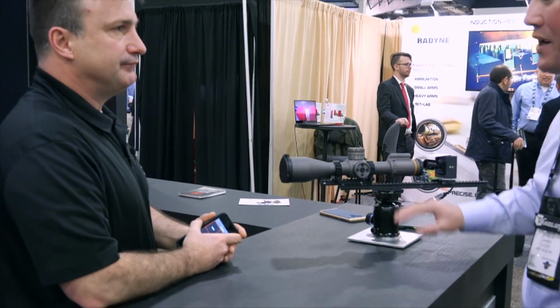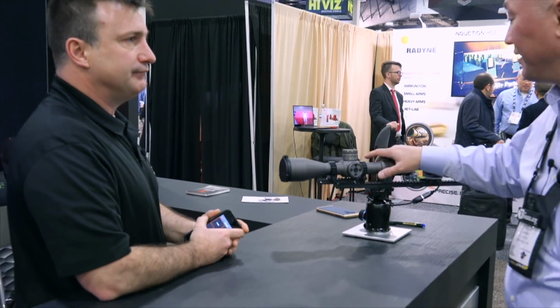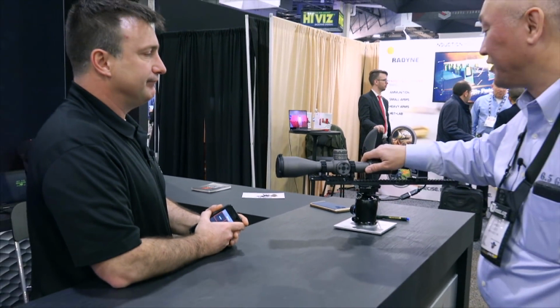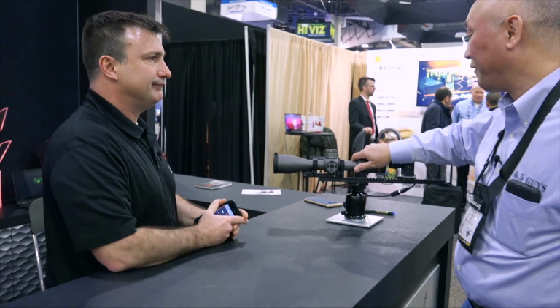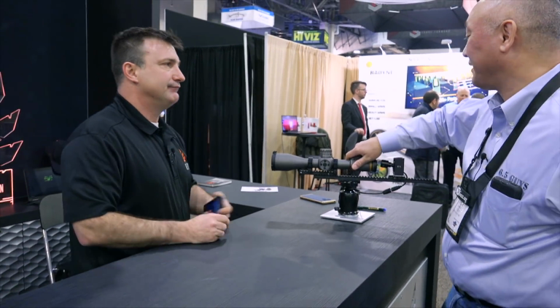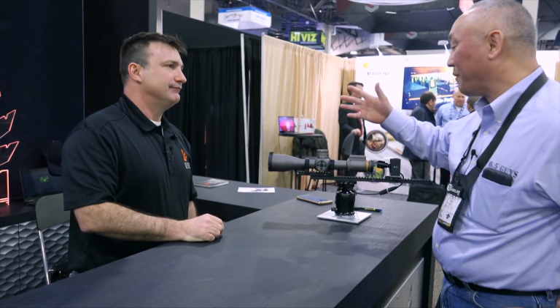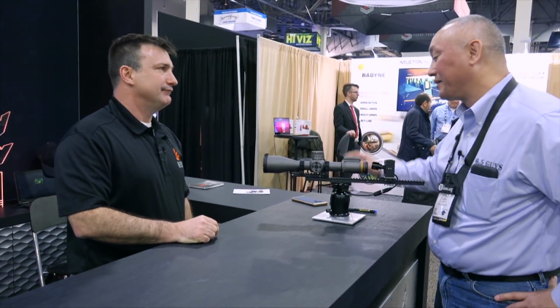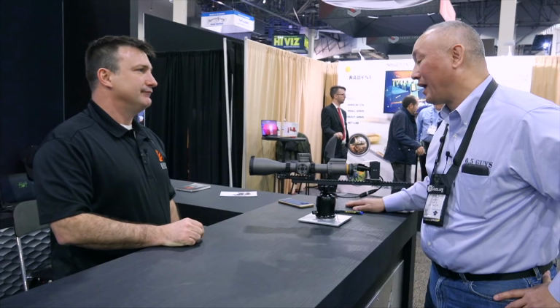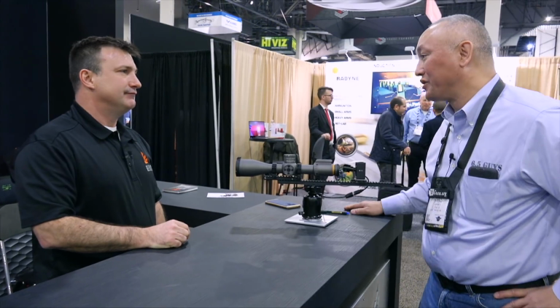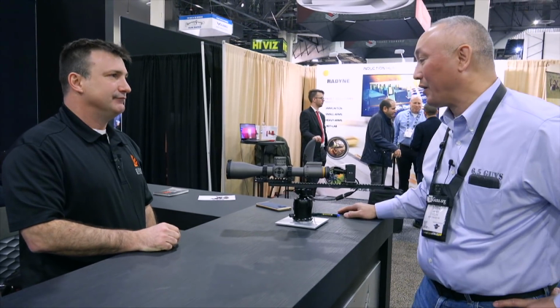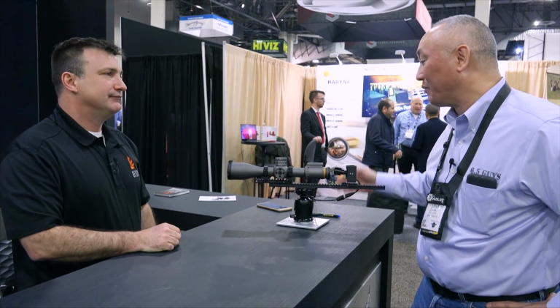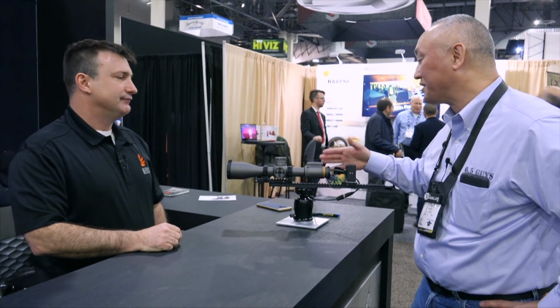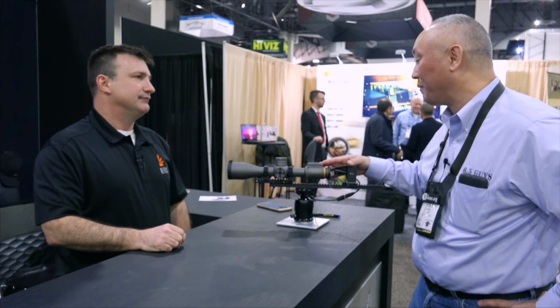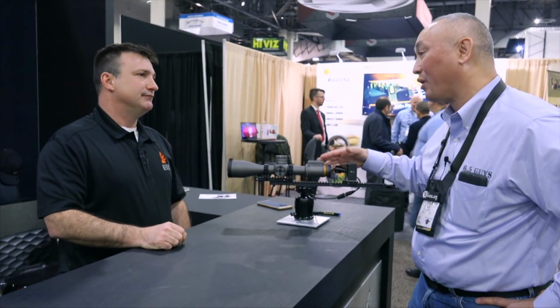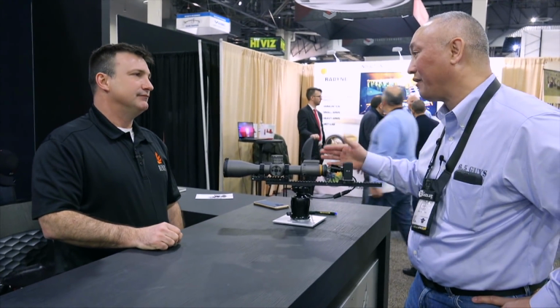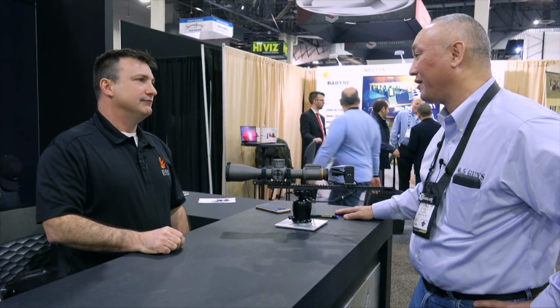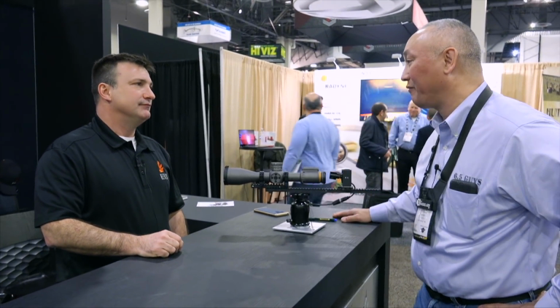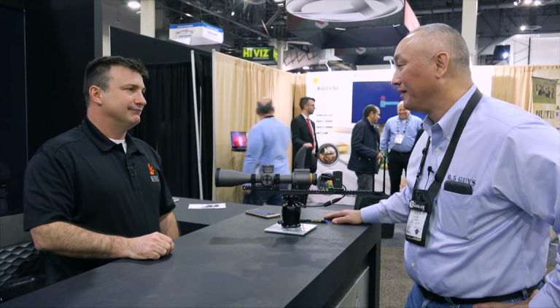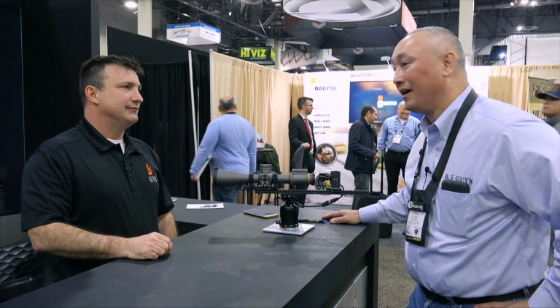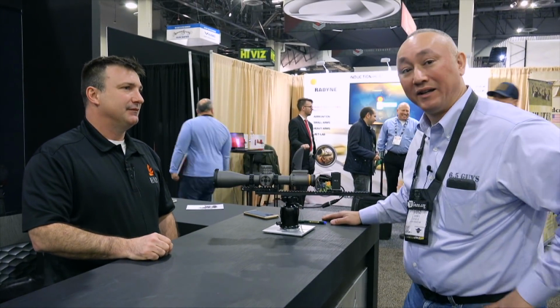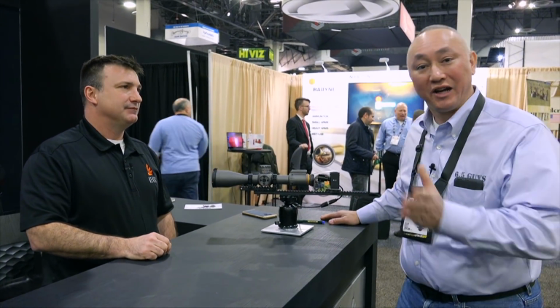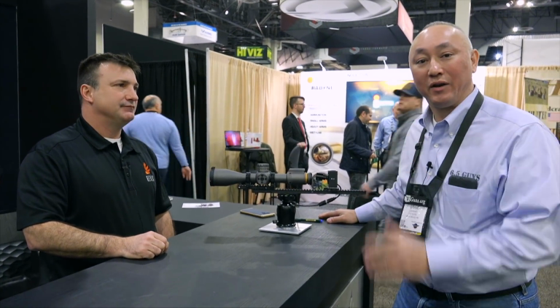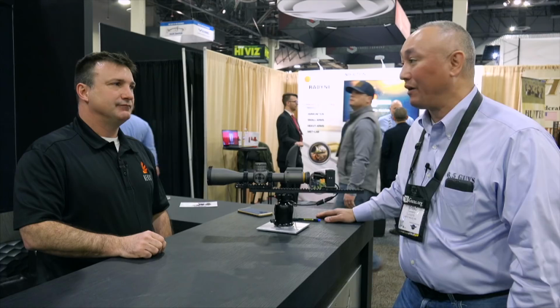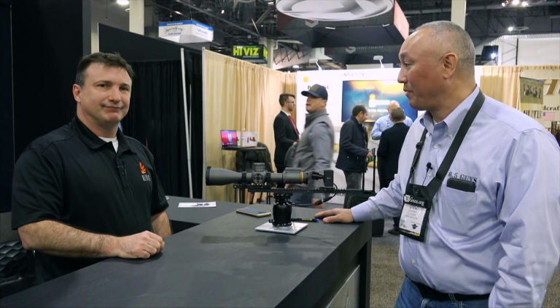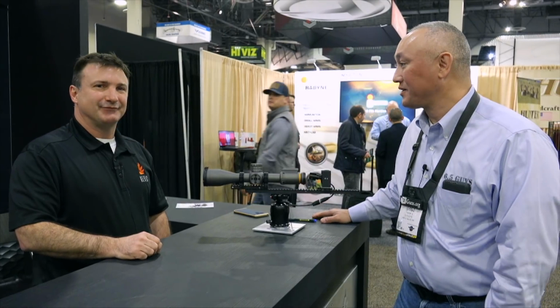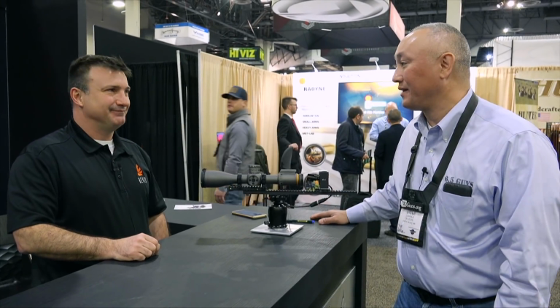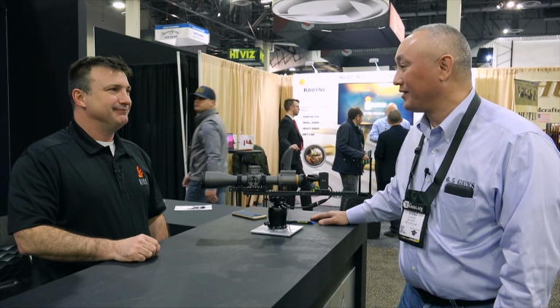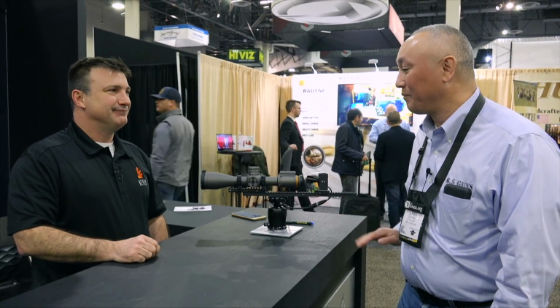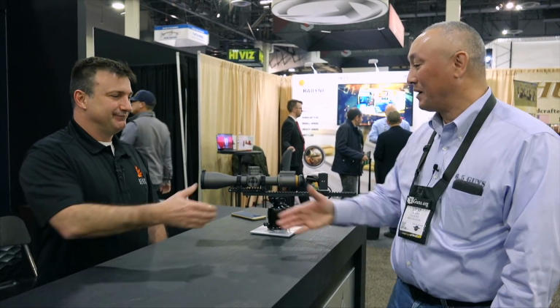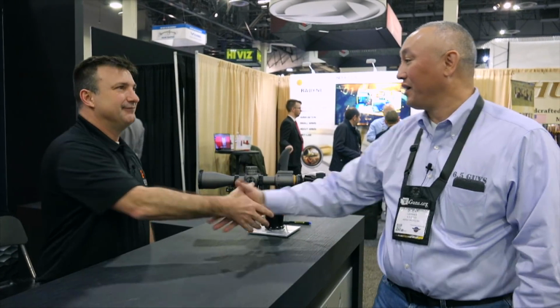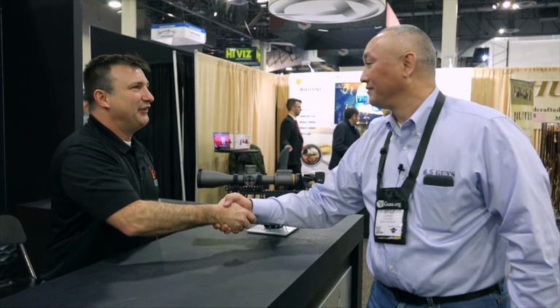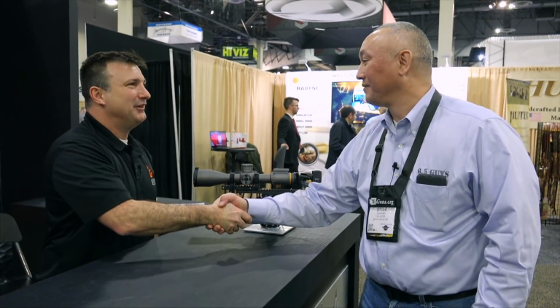Chris, terrific information — I'm glad you could share that with us. I'm really excited about the product you have to offer. Check it out, REVIC Optics. Best of luck. Thank you very much.